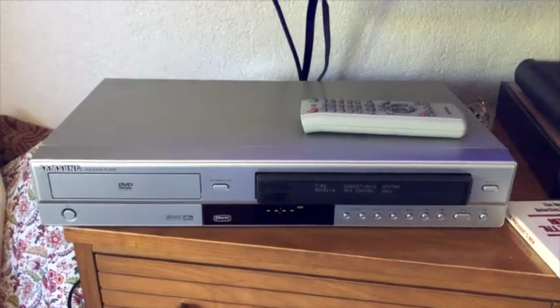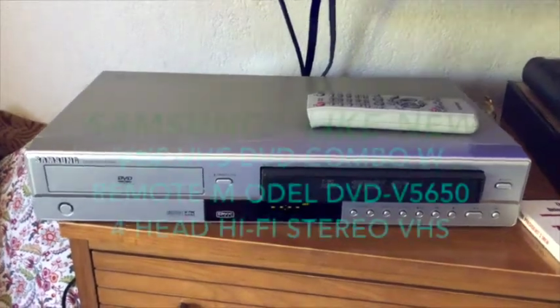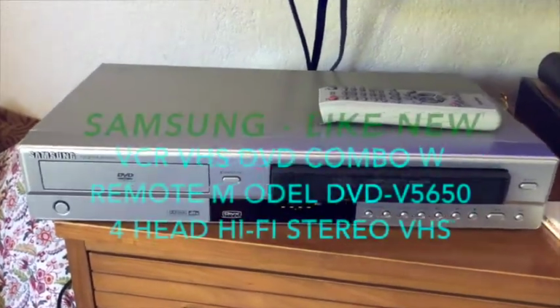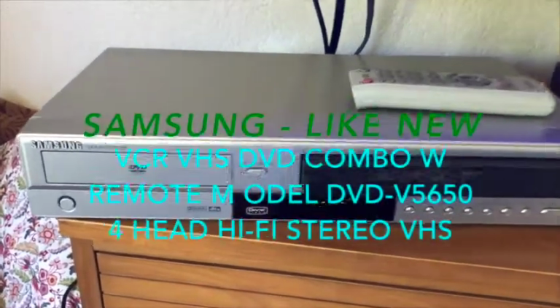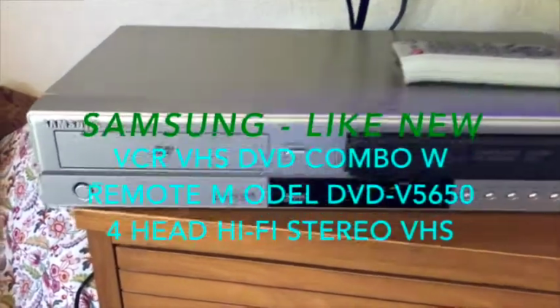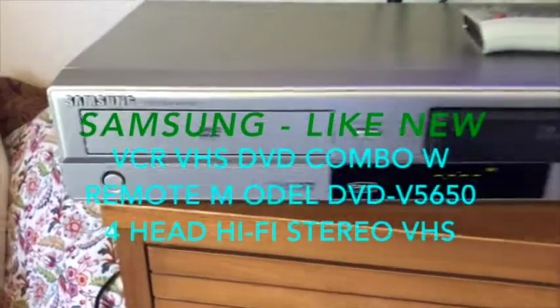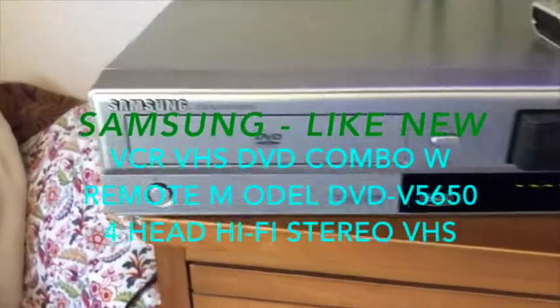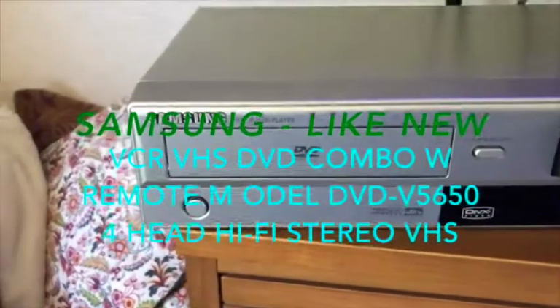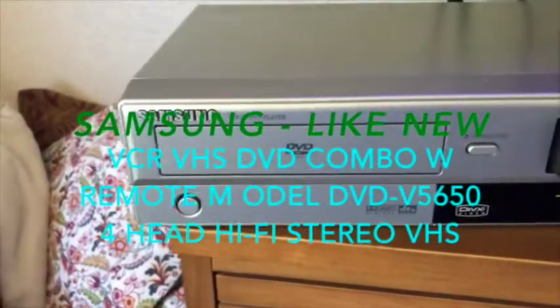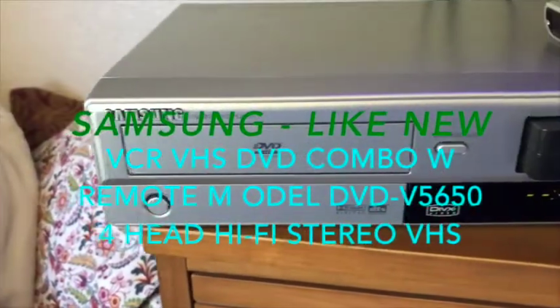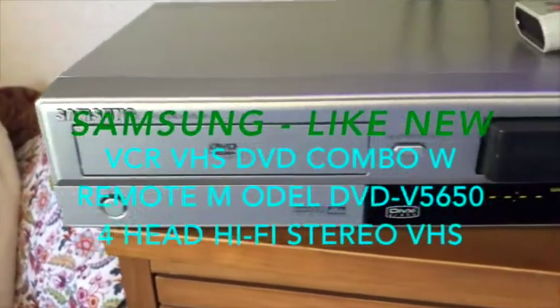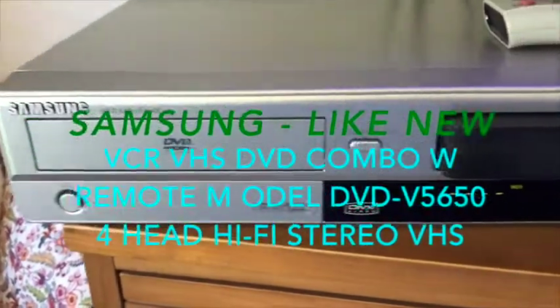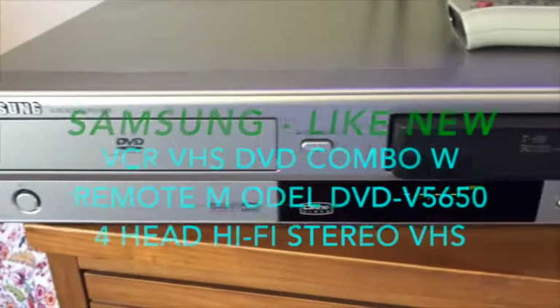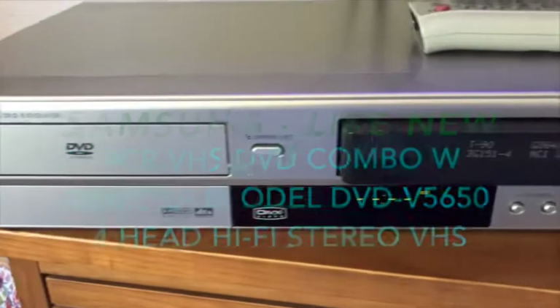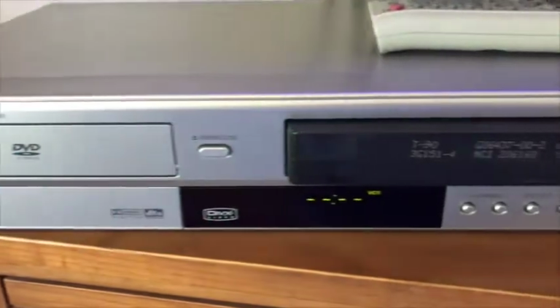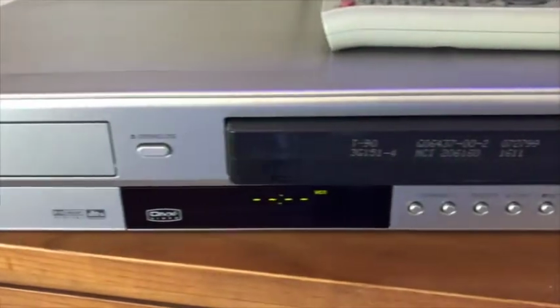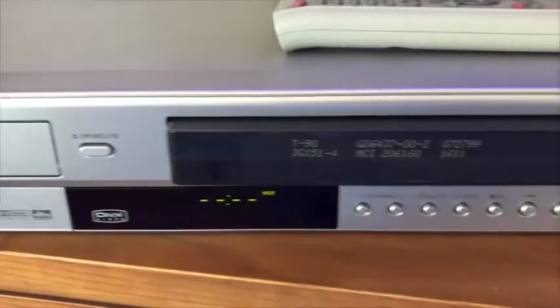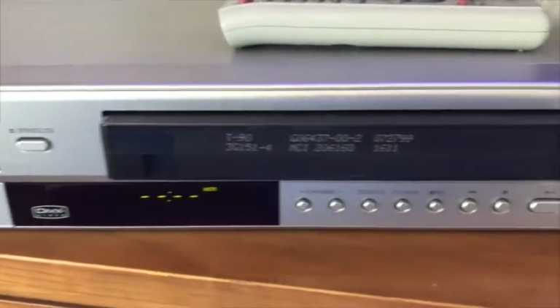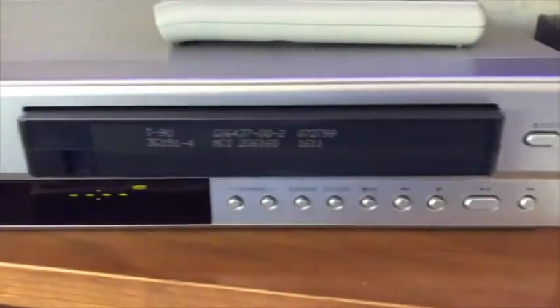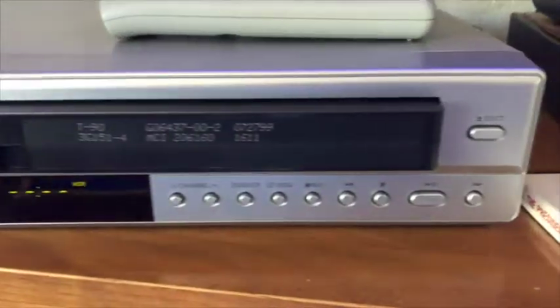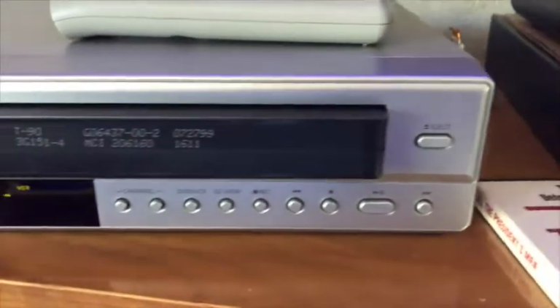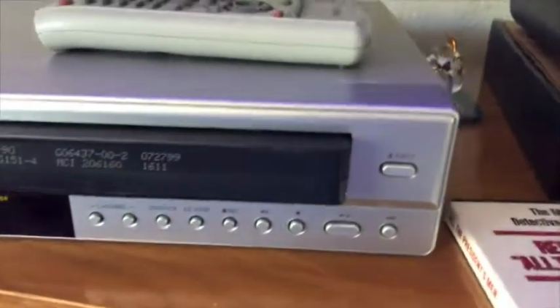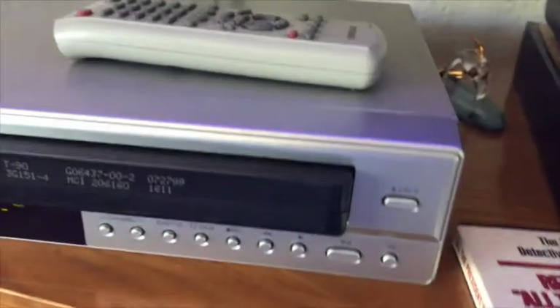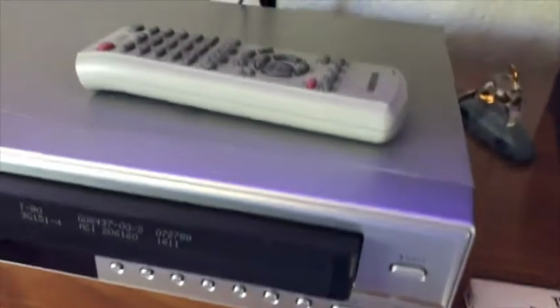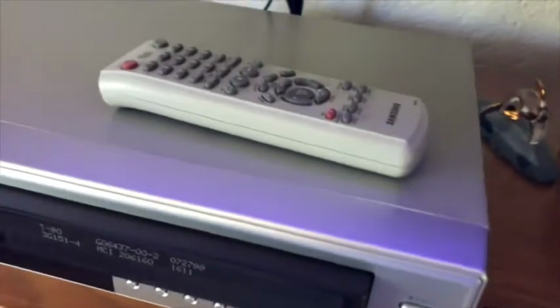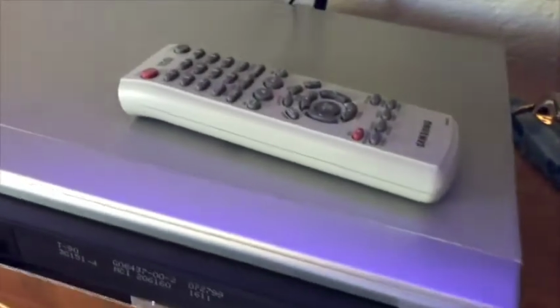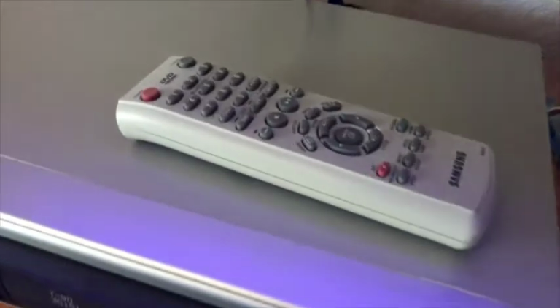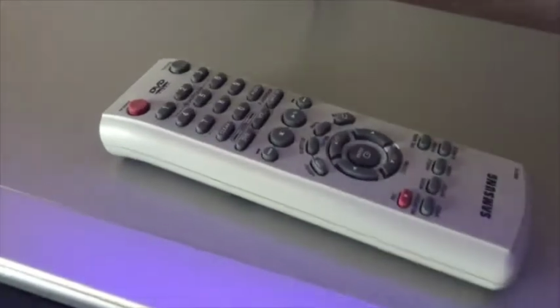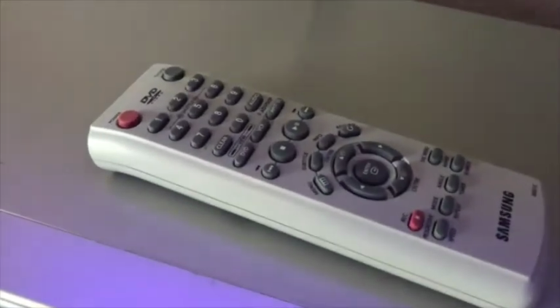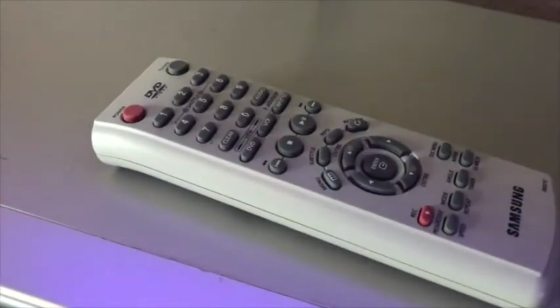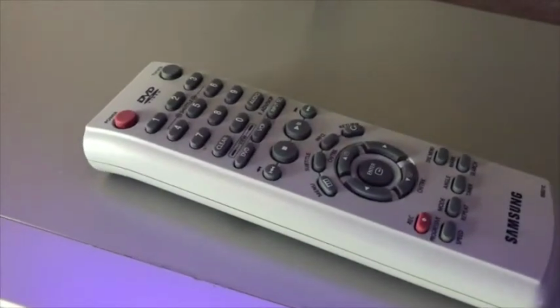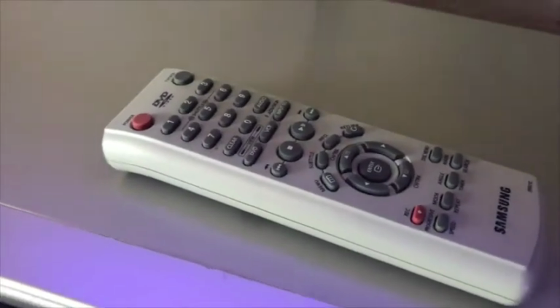Introducing the like-new condition Samsung VHS and DVD player. The remote is in perfect working condition with no issues, hardly used.